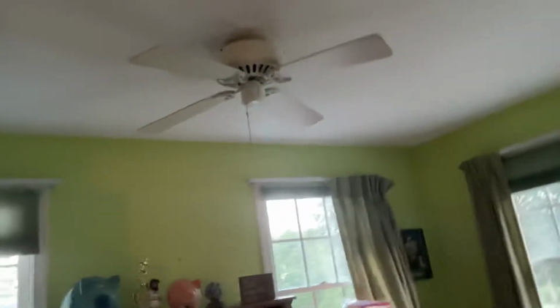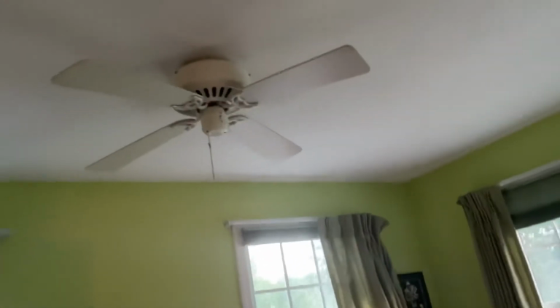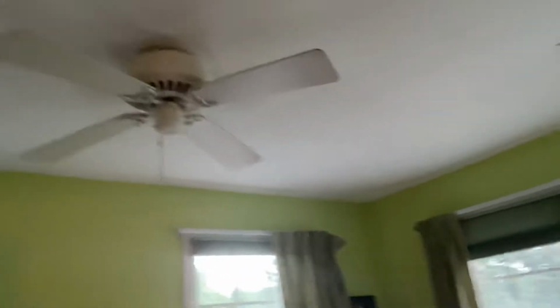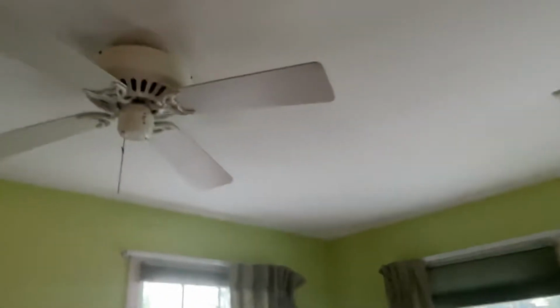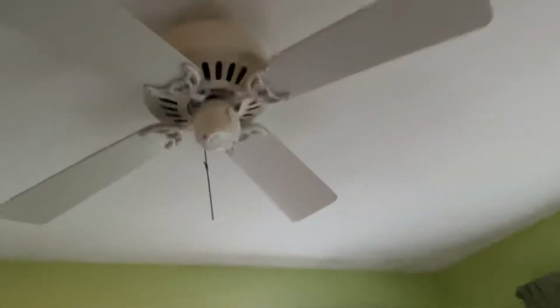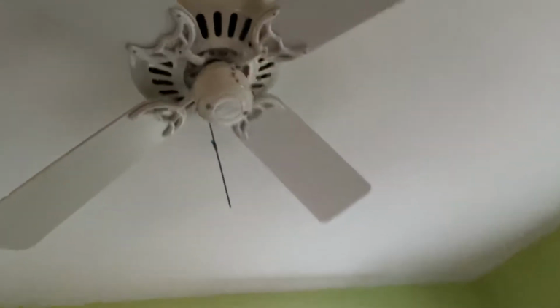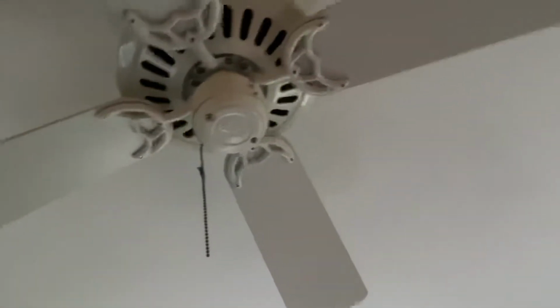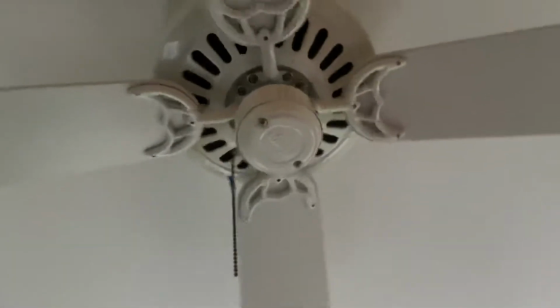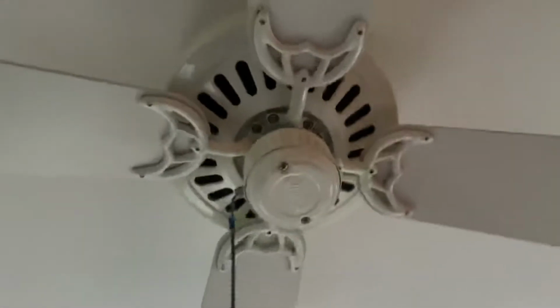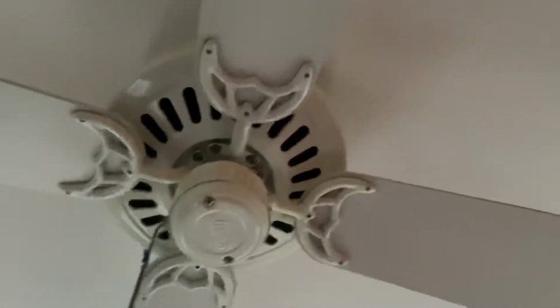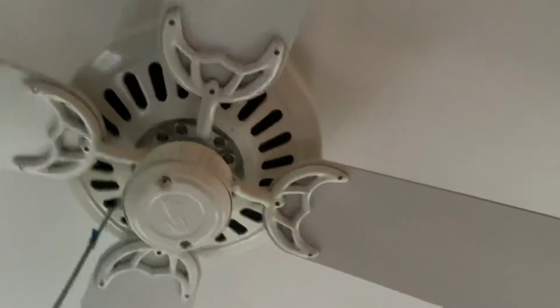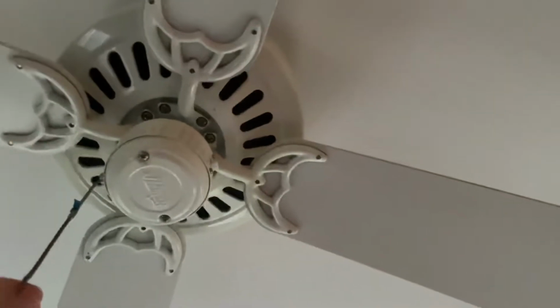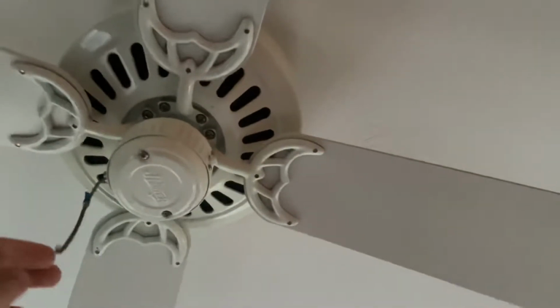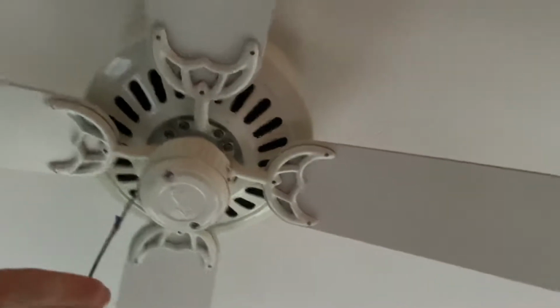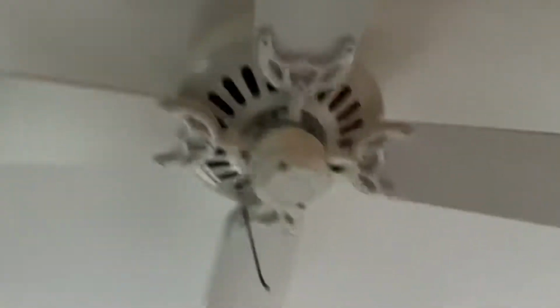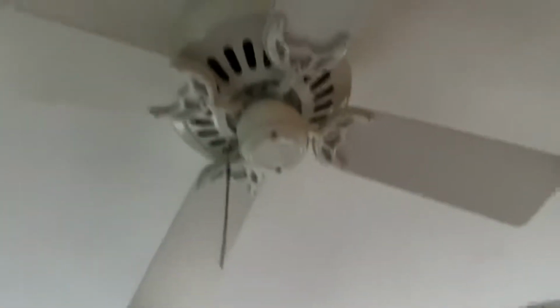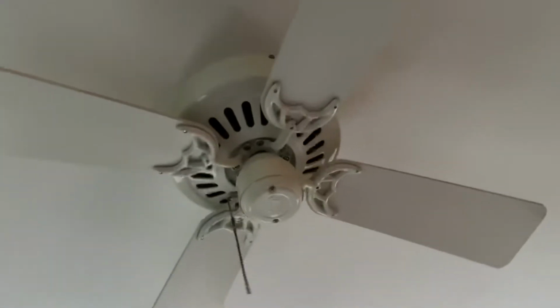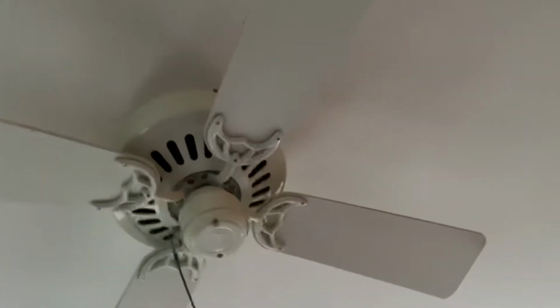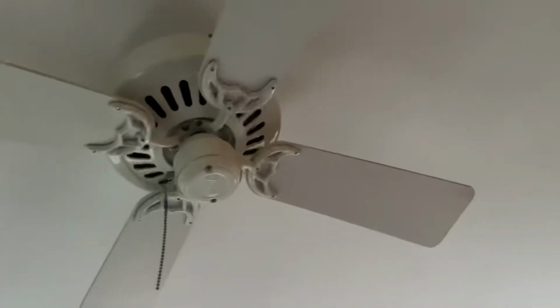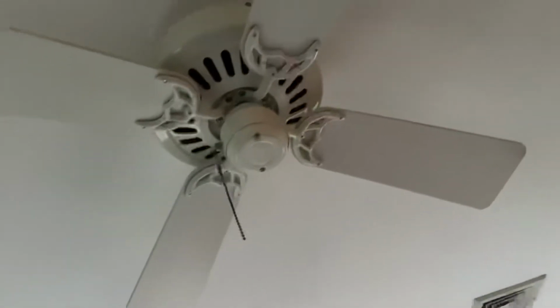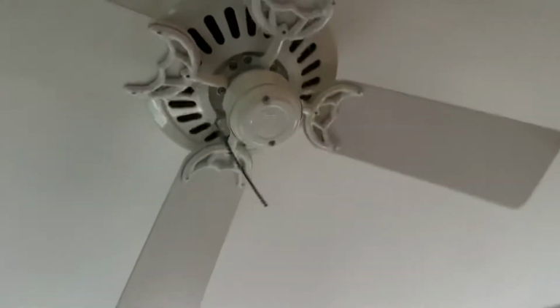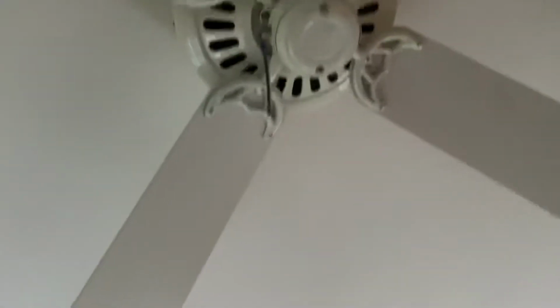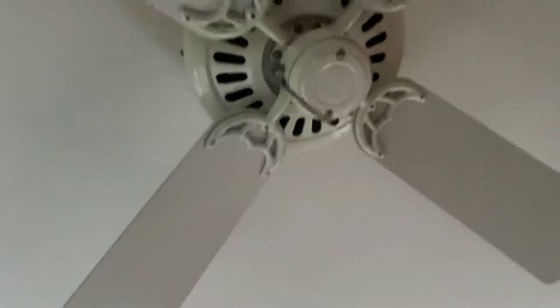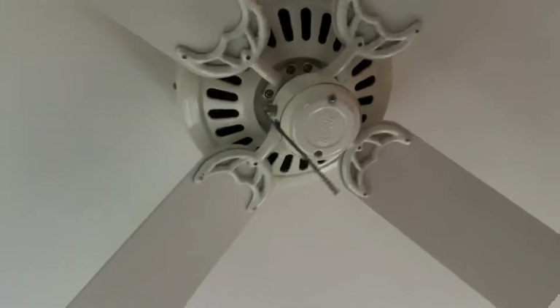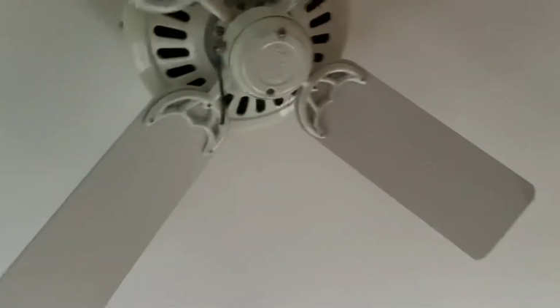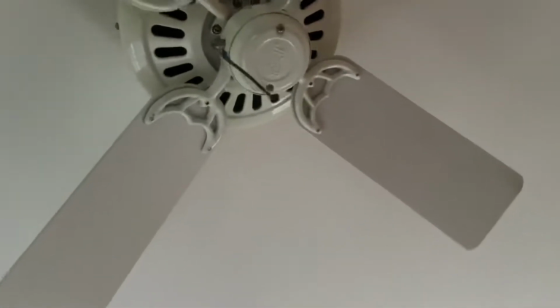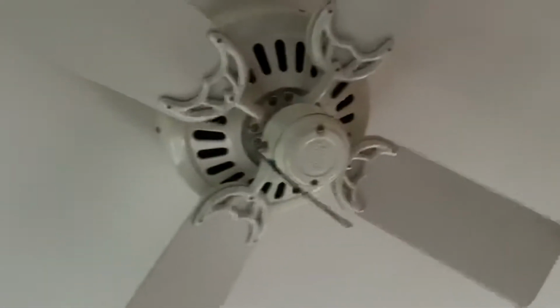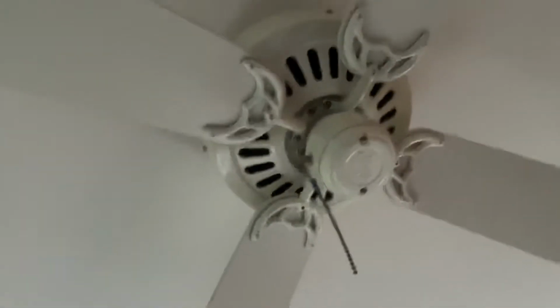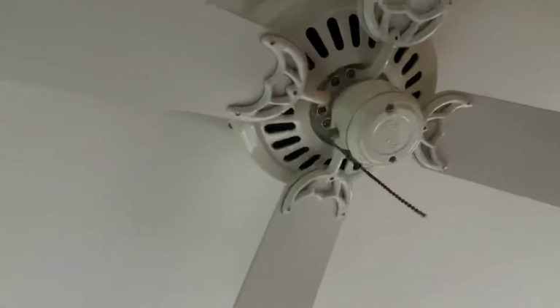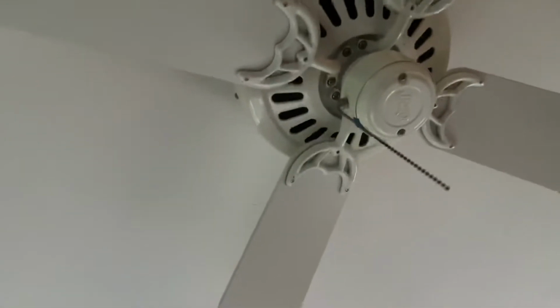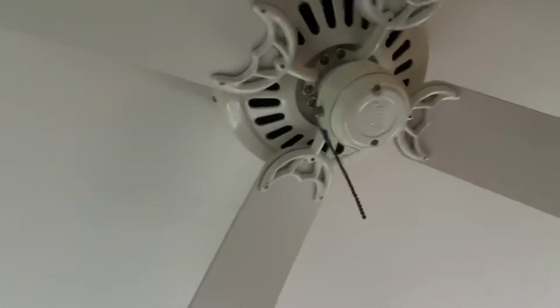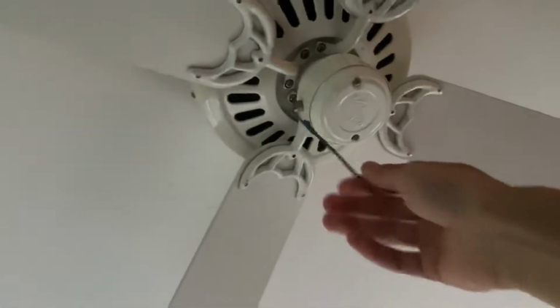Hello YouTubers, here's a Hunter low profile ceiling fan. As you can tell, when the blade is bent this thing wobbles. One time this fan didn't work in reverse, but it did when I fixed it.